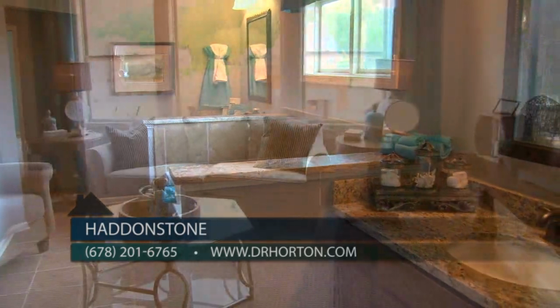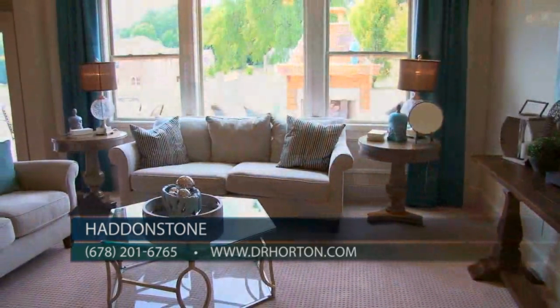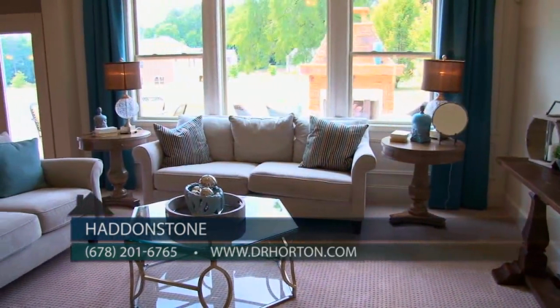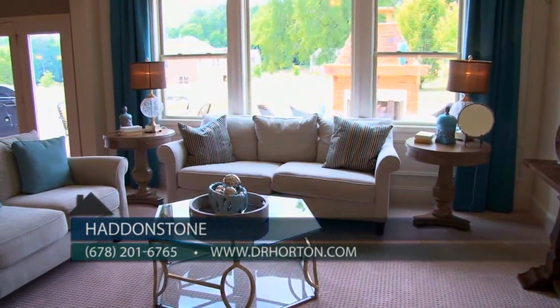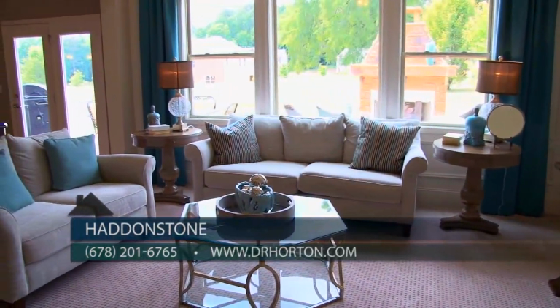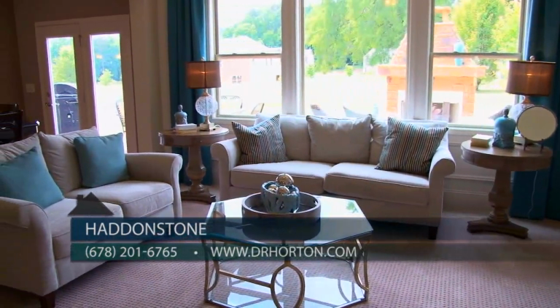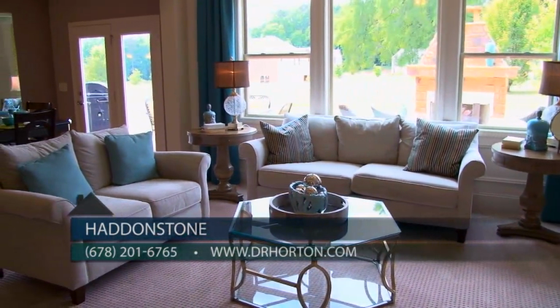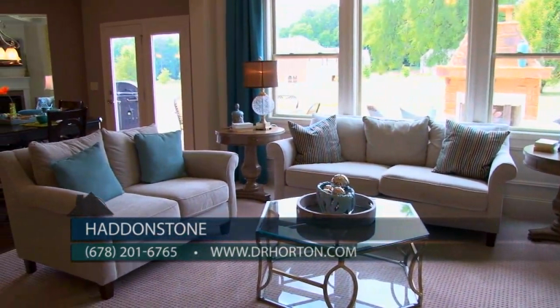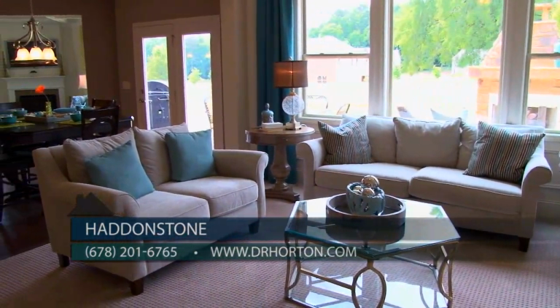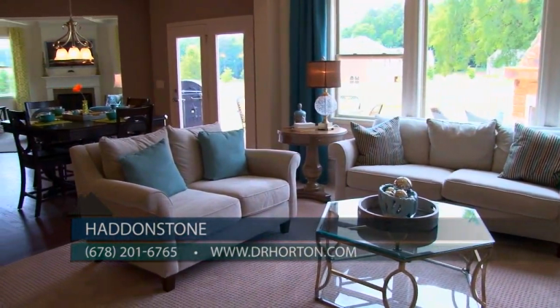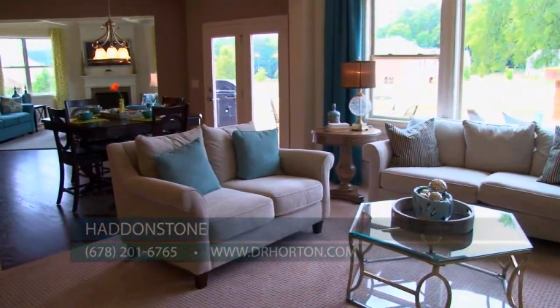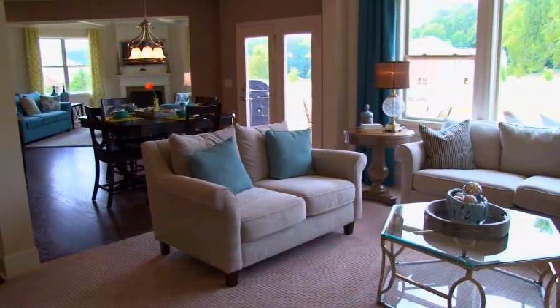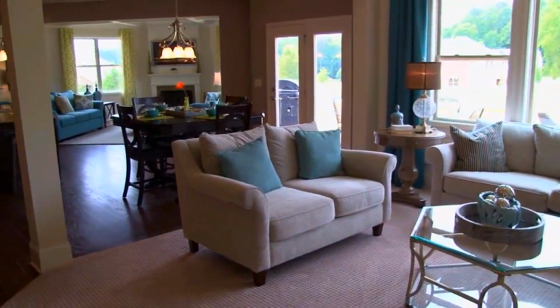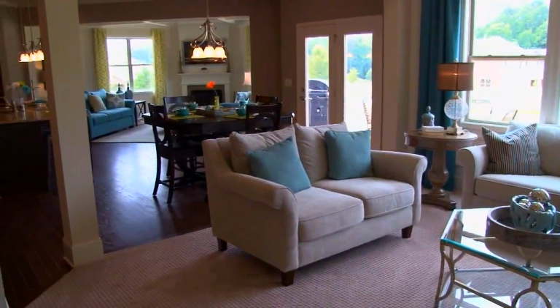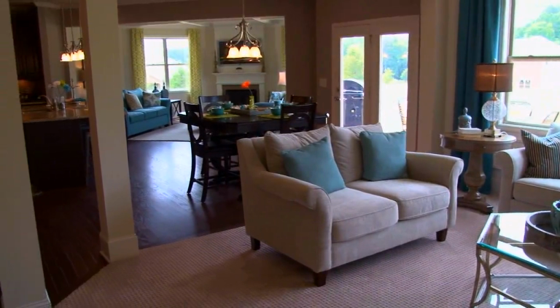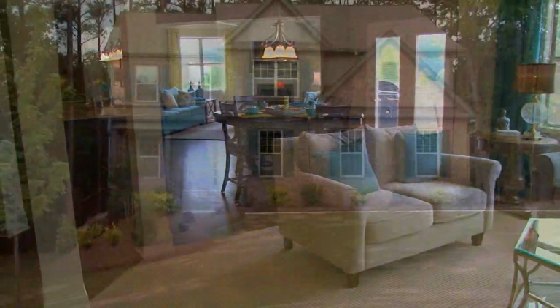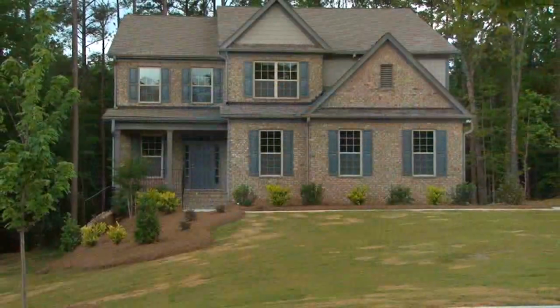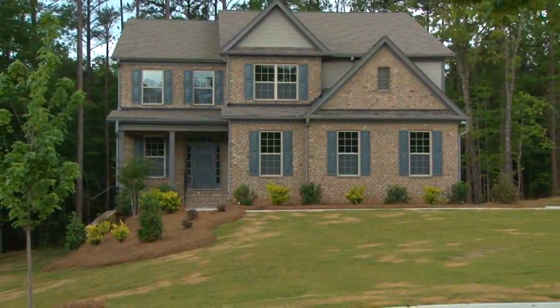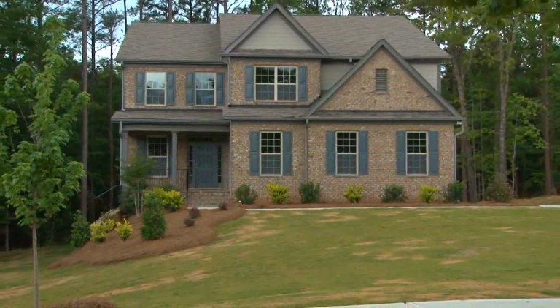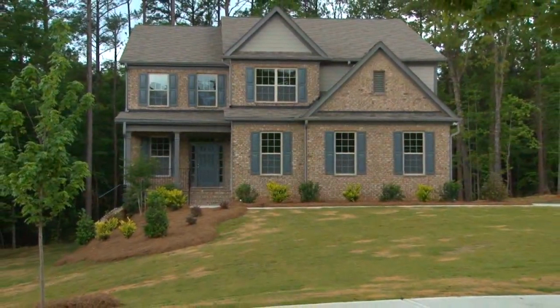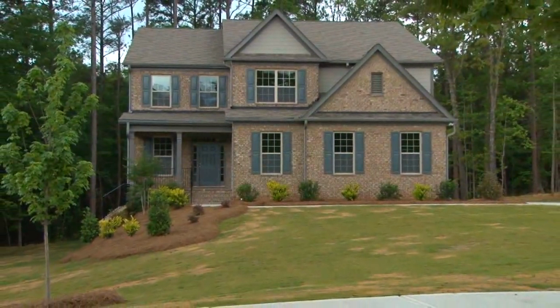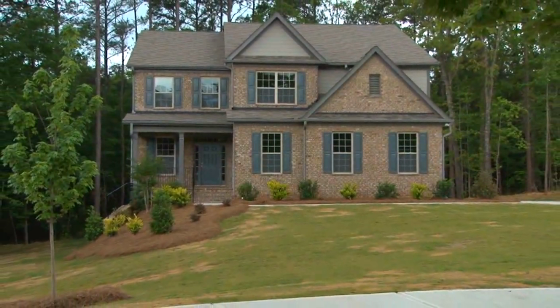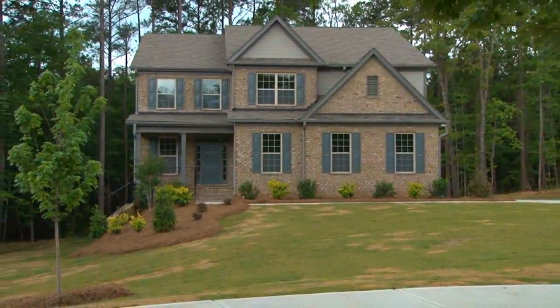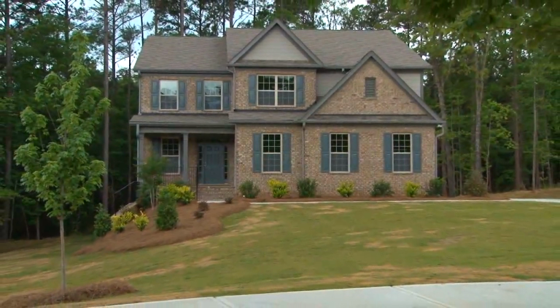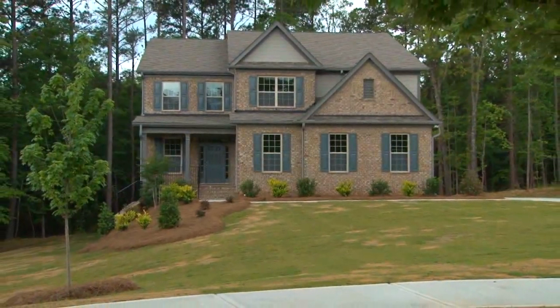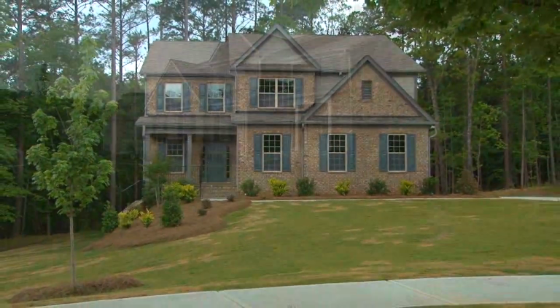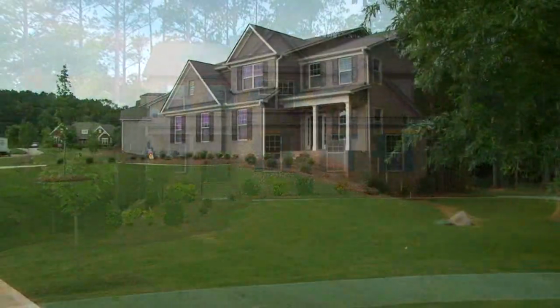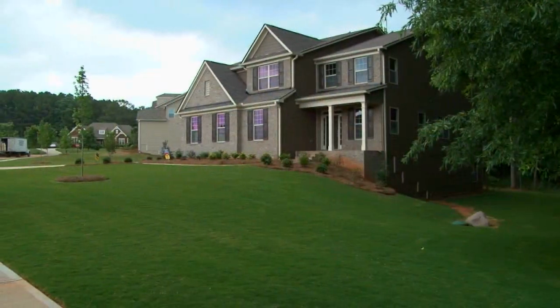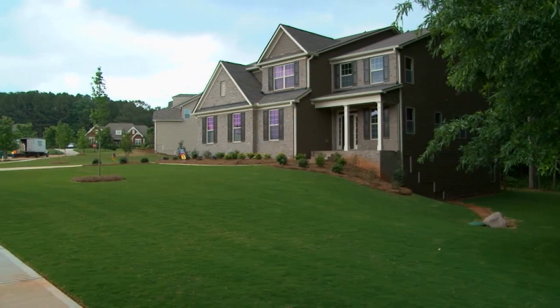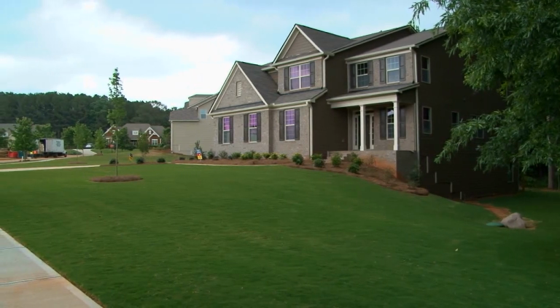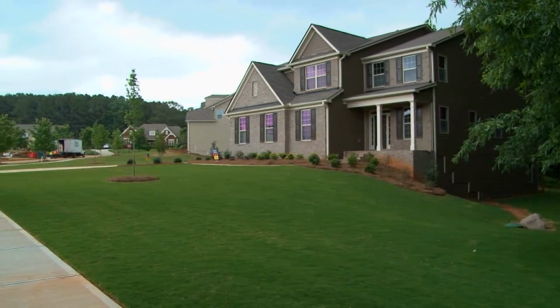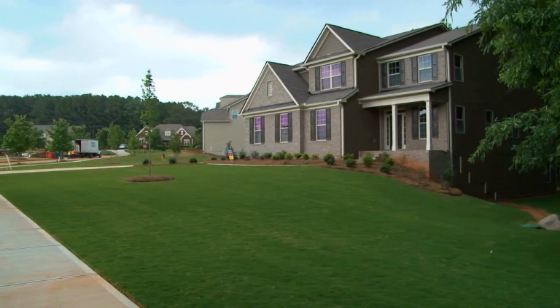Our plans range in square footage from 2,400 to over 4,200 square feet, and we have basement lots available. Our price ranges are from the mid-350s to the high 400s.